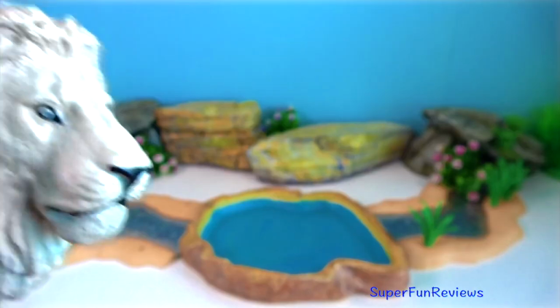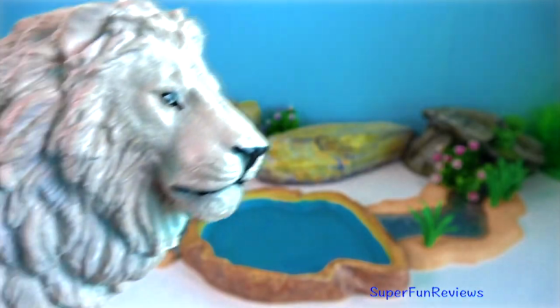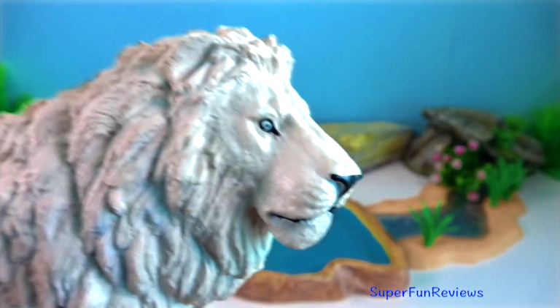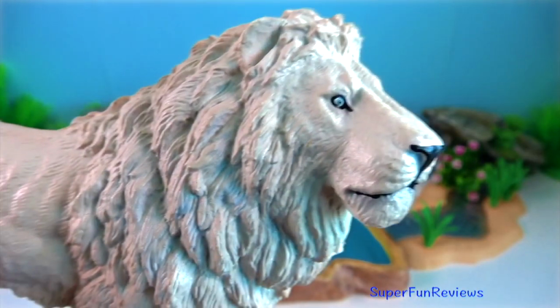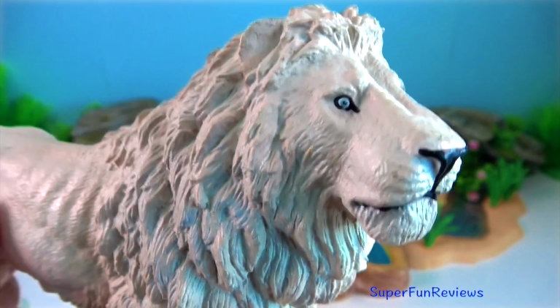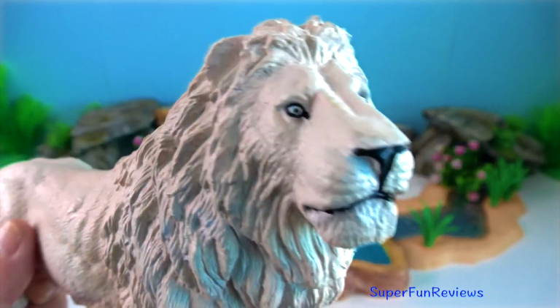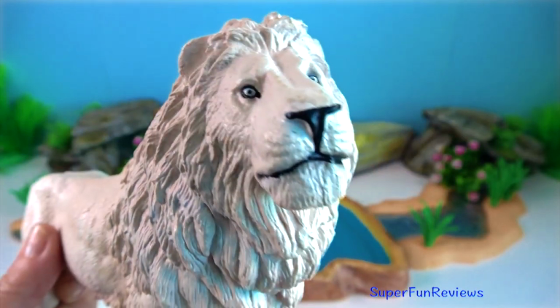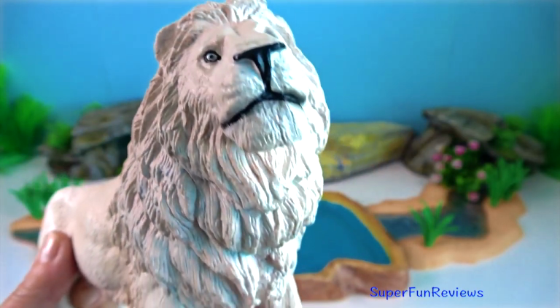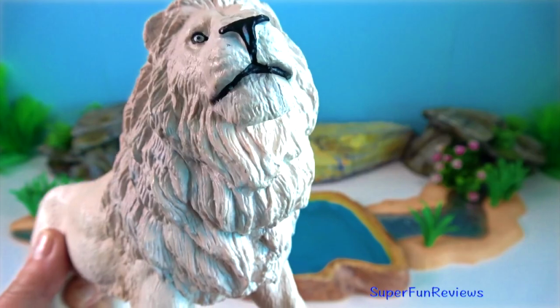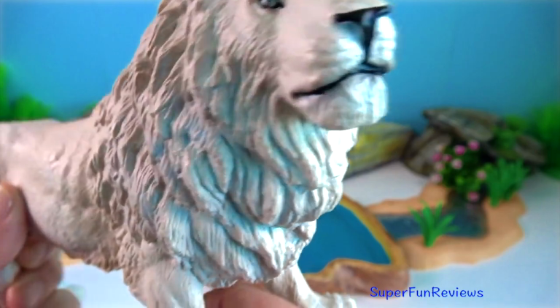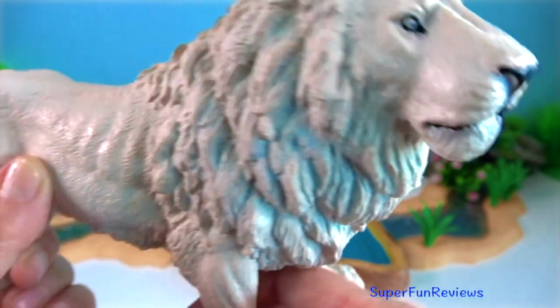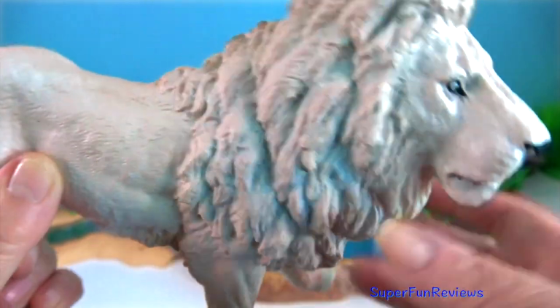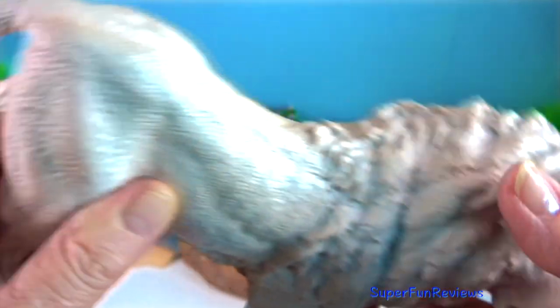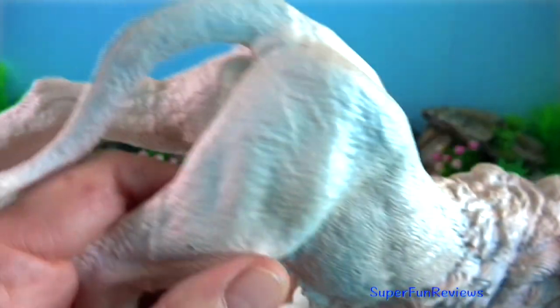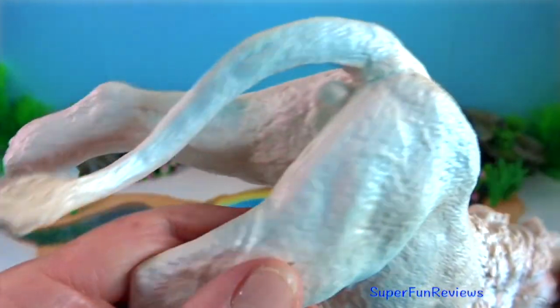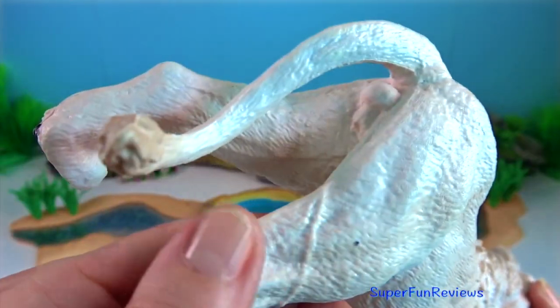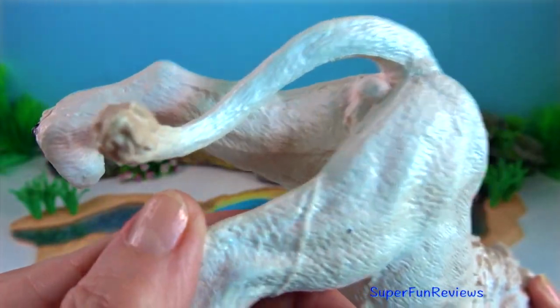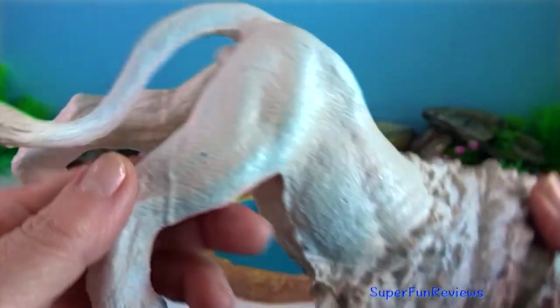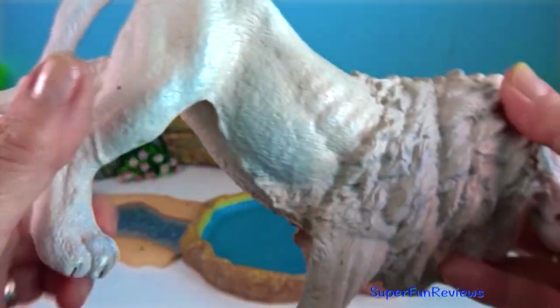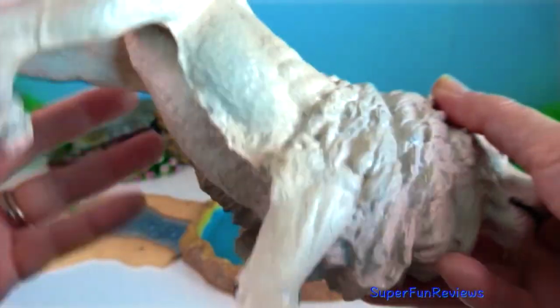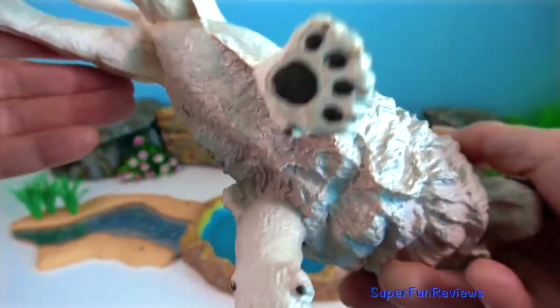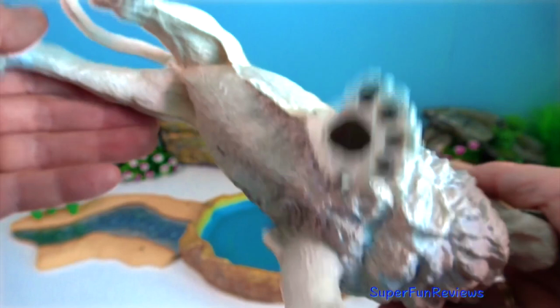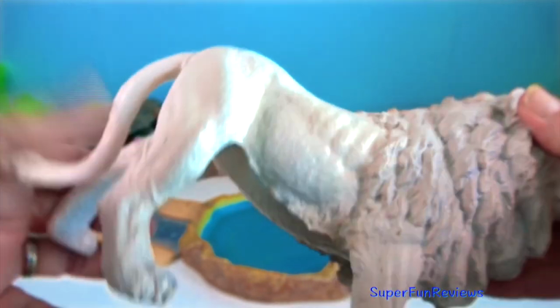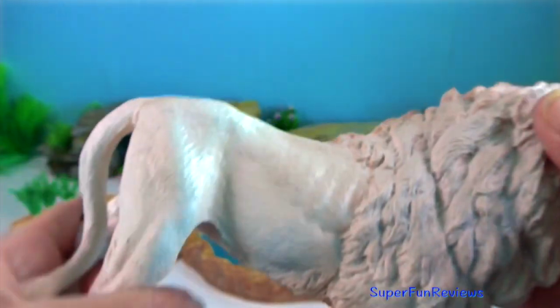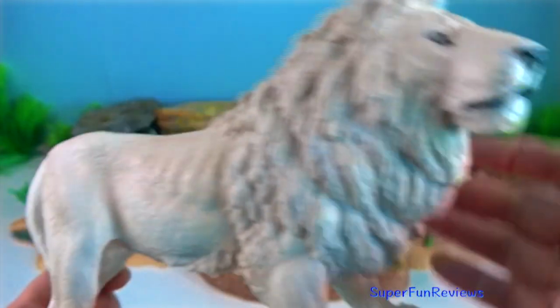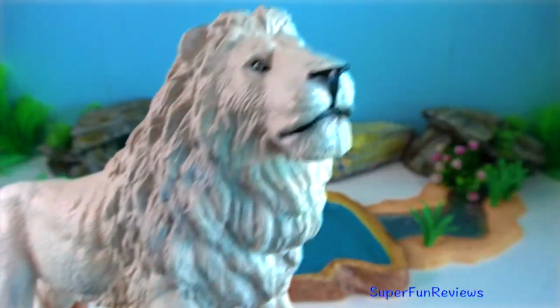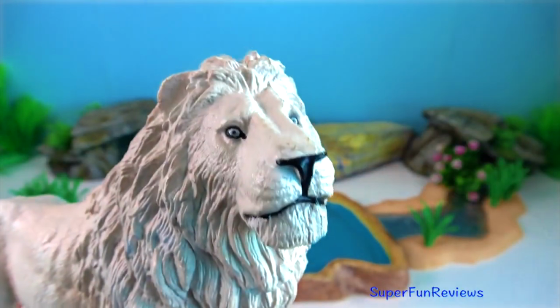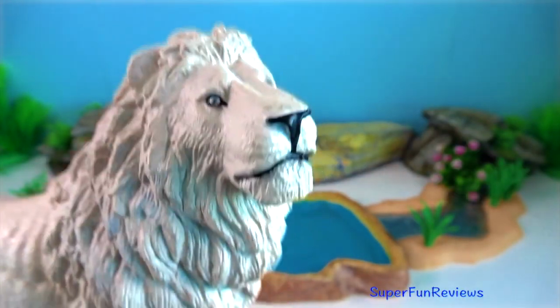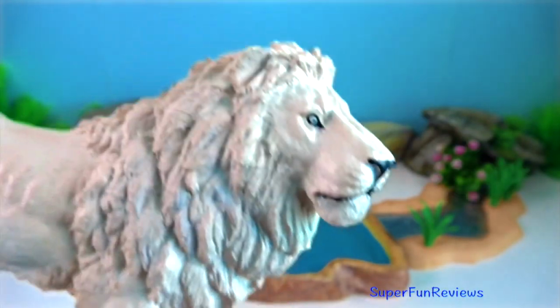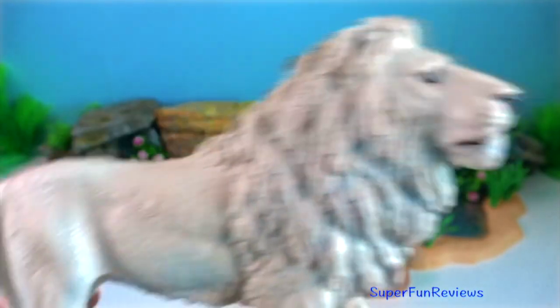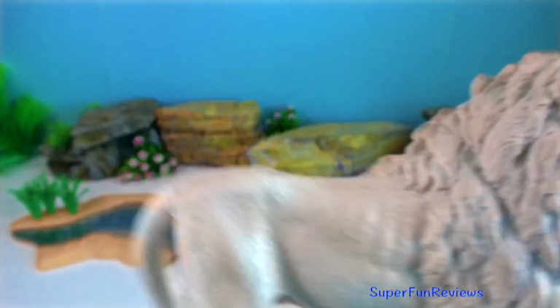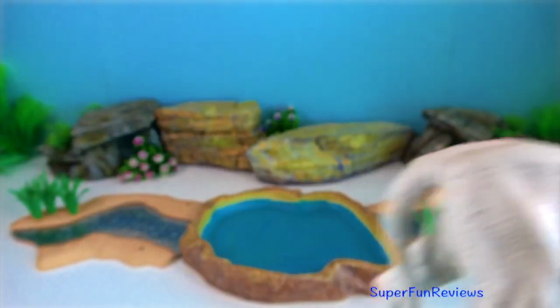Lion. They hunt by ambush, fanning out and forming a semi-circle, with the smaller lionesses herding the prey towards the centre.